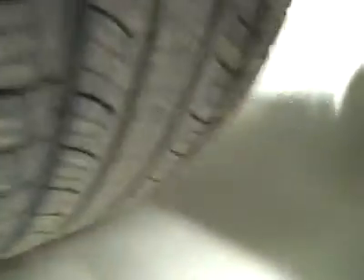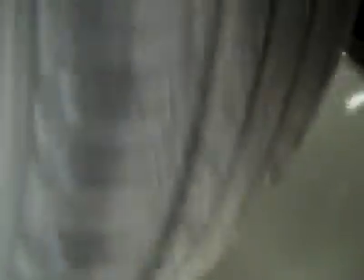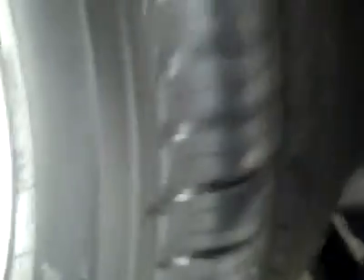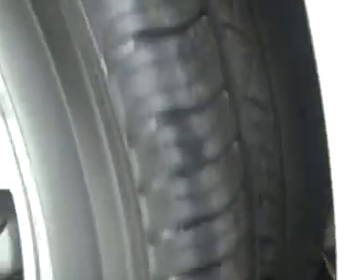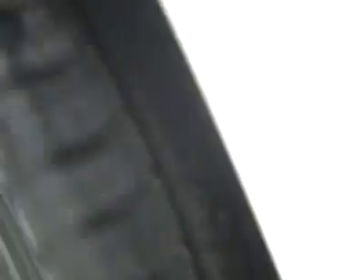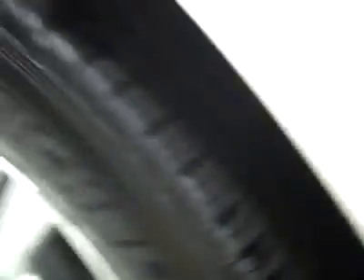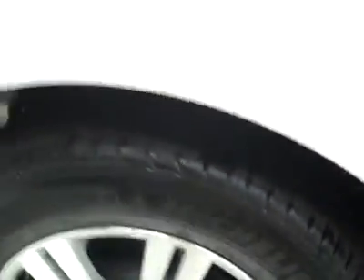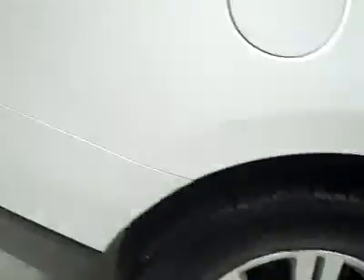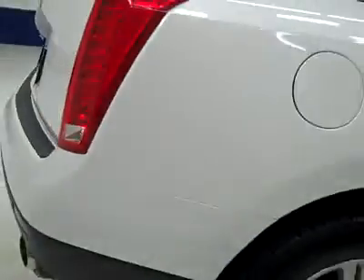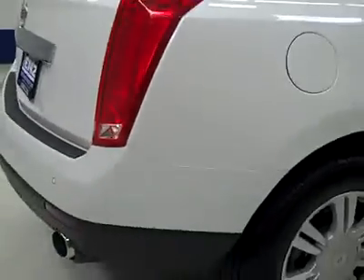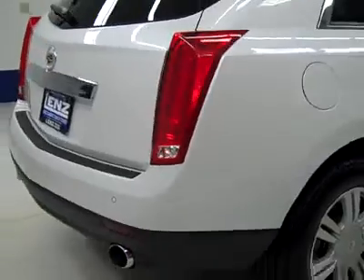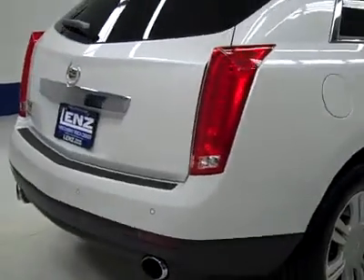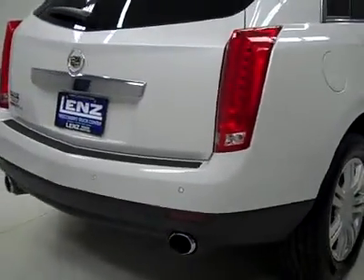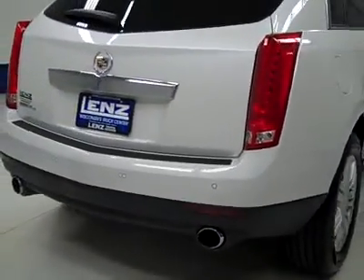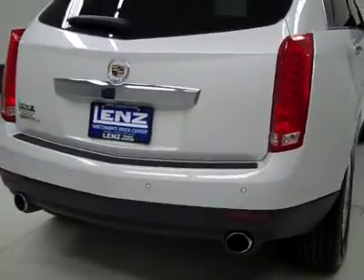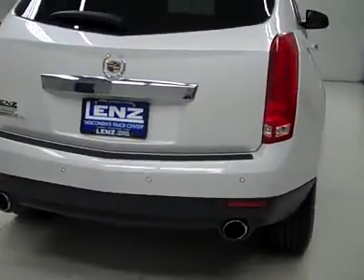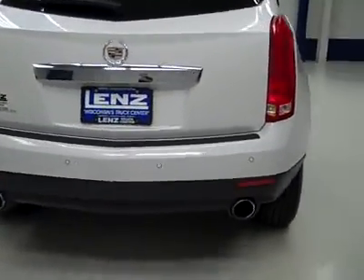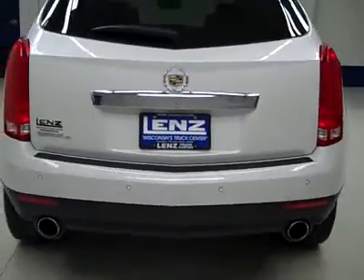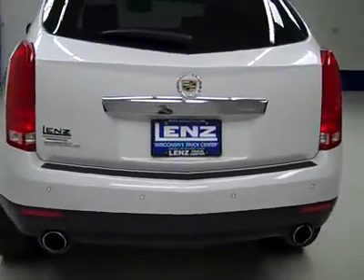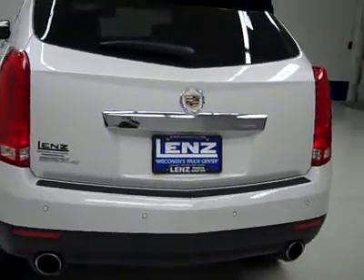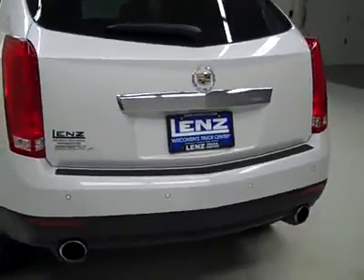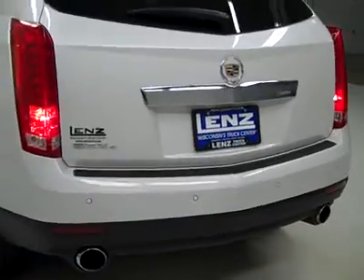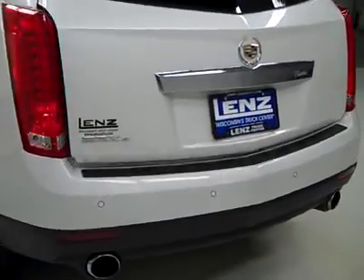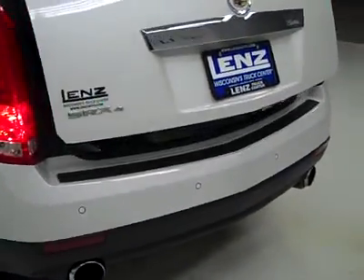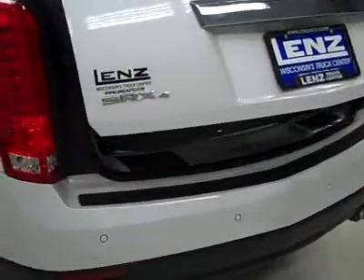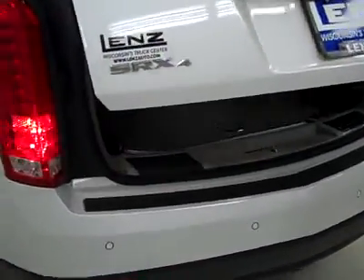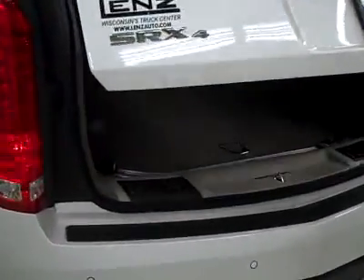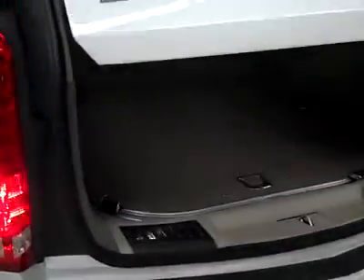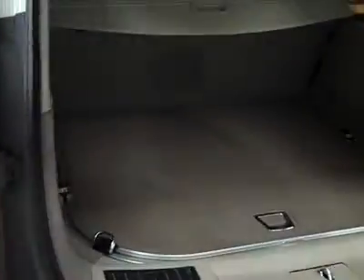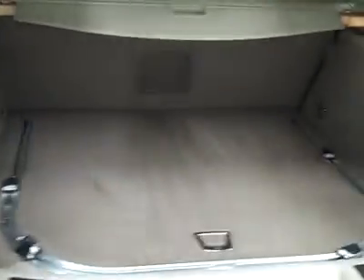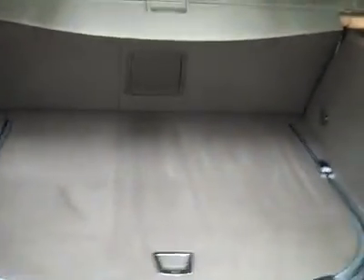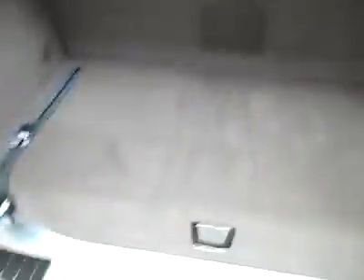Rear tires also at least 75%, probably a little more. Around back, the rear bumper and hatch look to be in good shape, reverse sensors in the bumper. It's a power assist hatch — I can hit the button on the key fob and it opens right up.